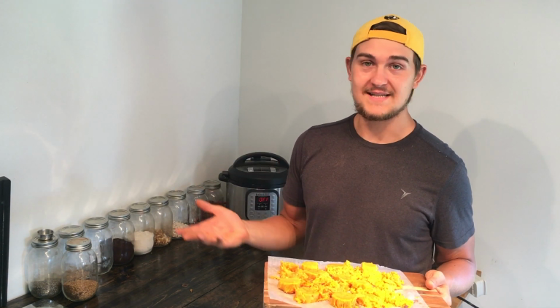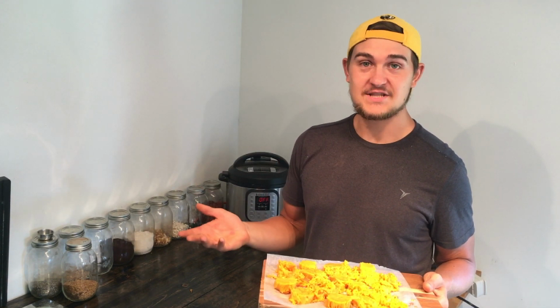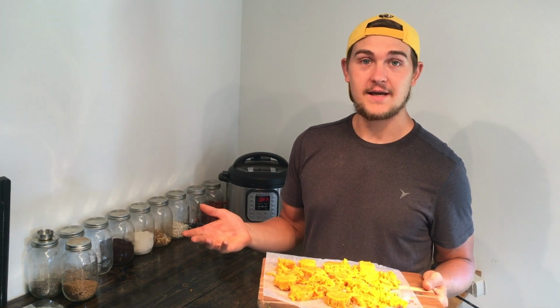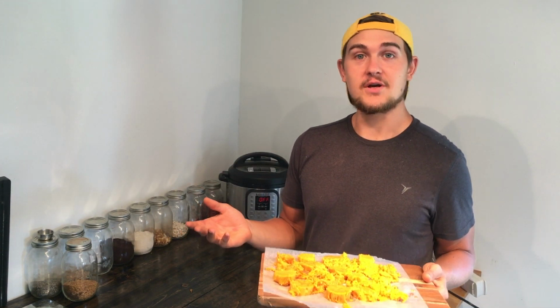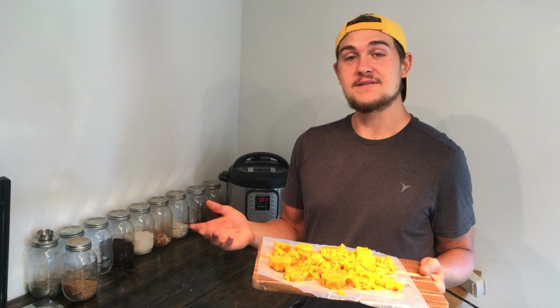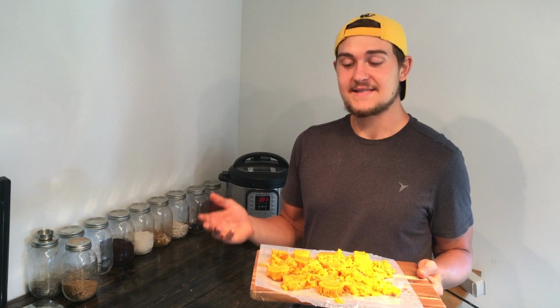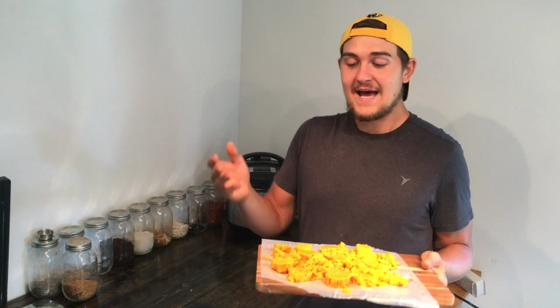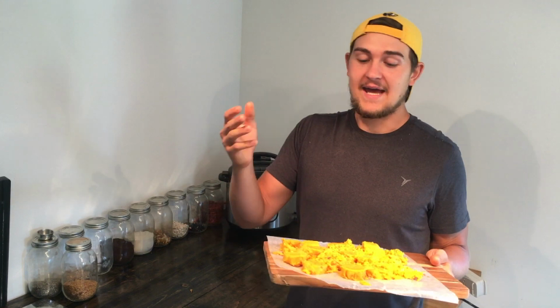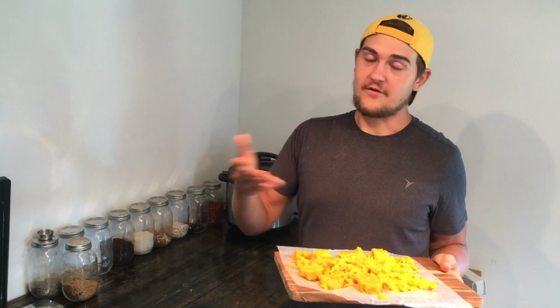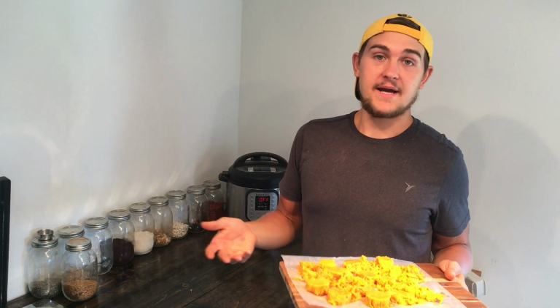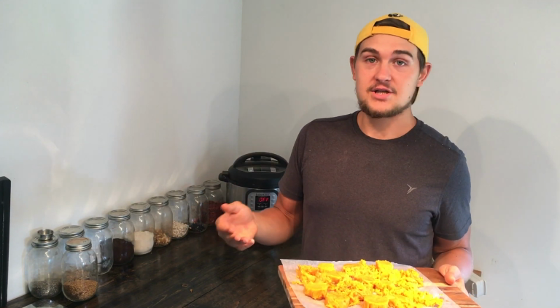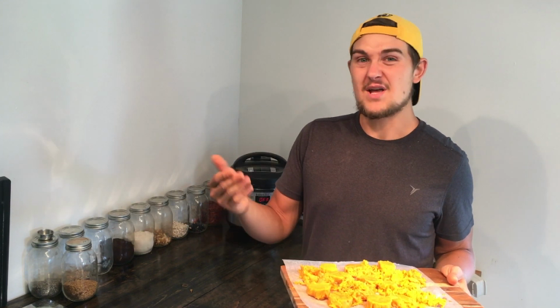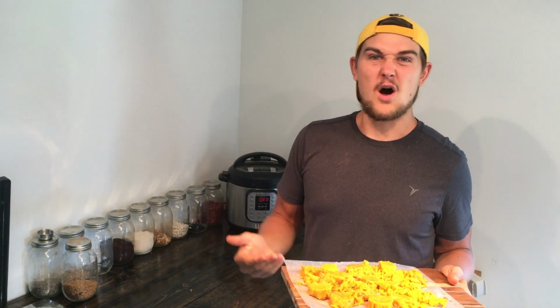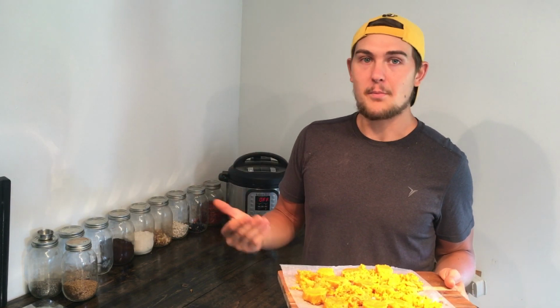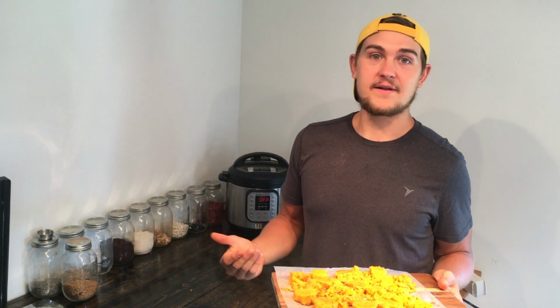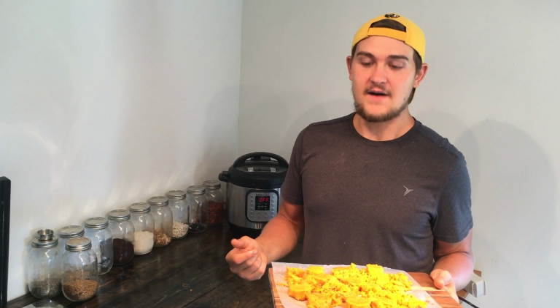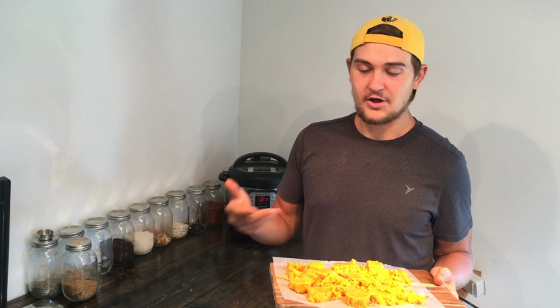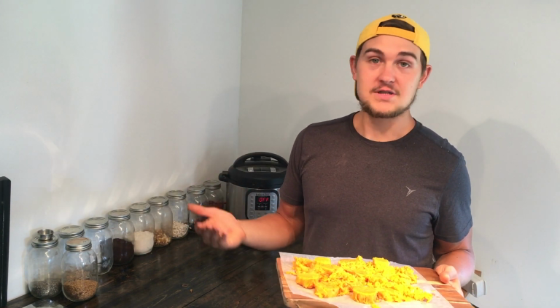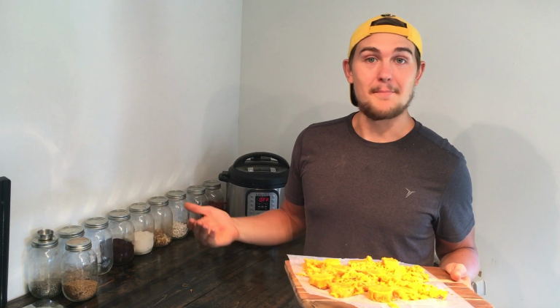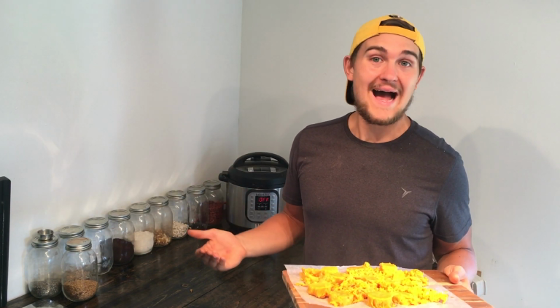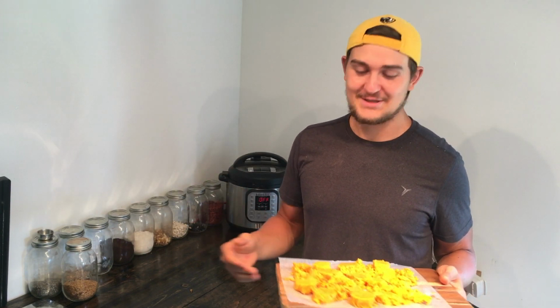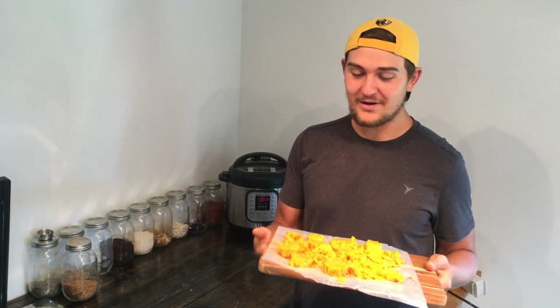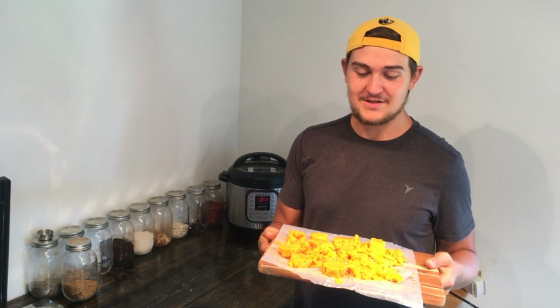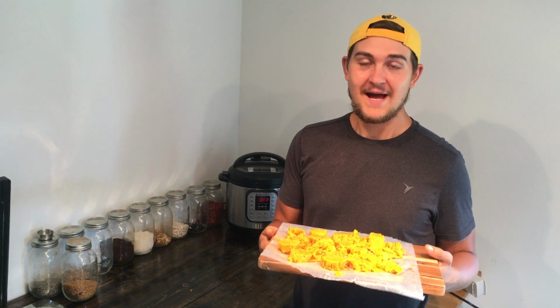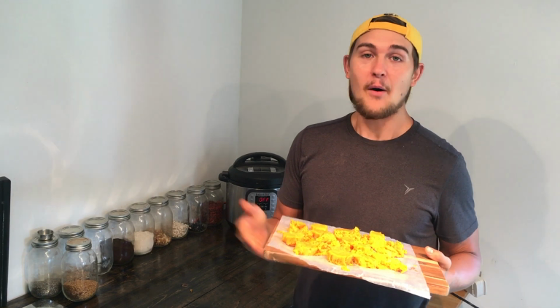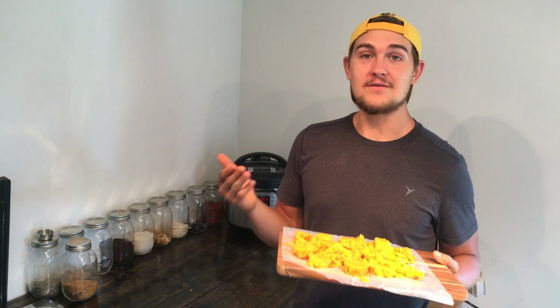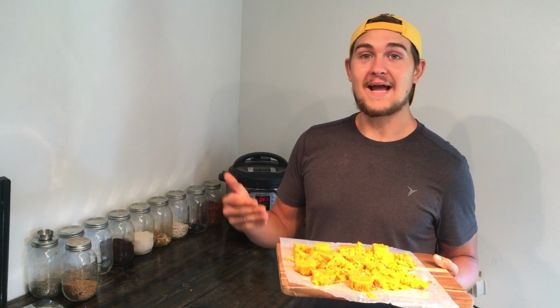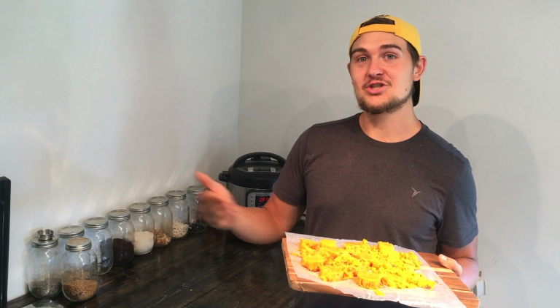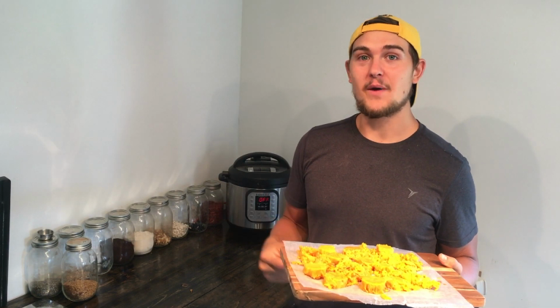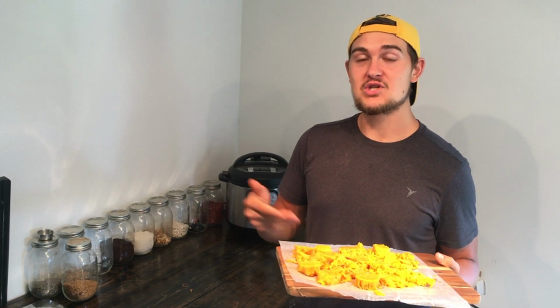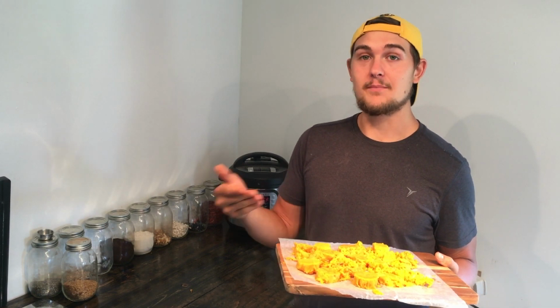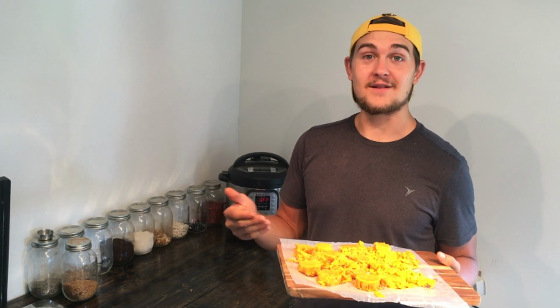You can use these in ice creams, in different cooking dishes — they thaw out perfectly fine. You can use them in pies, or really however you'd like. It's just a good way to store a perfectly cooked sweet potato.